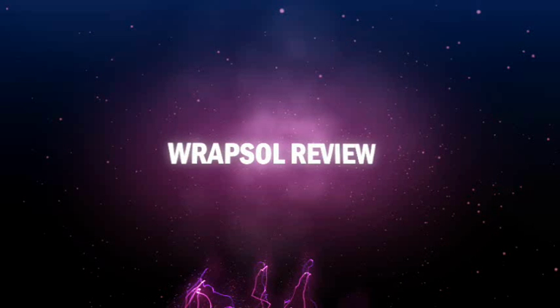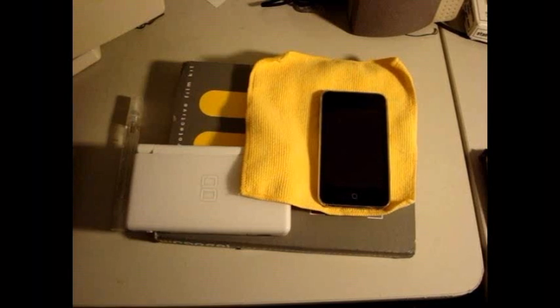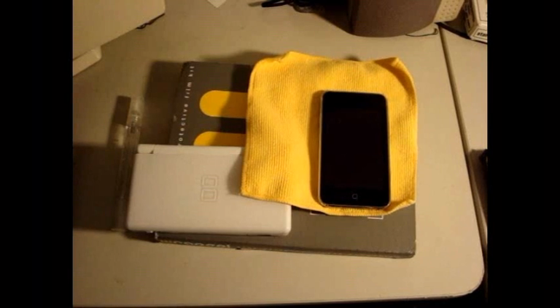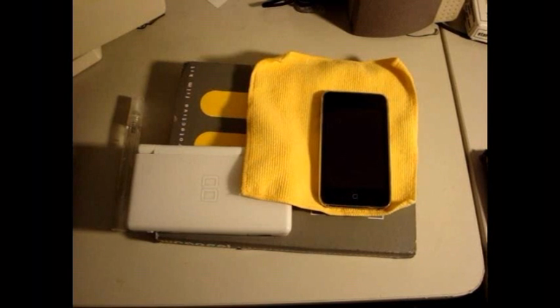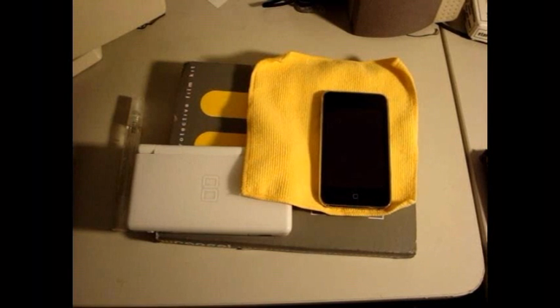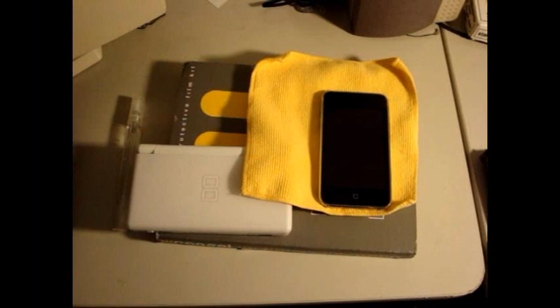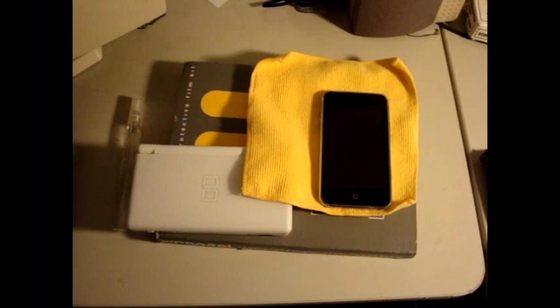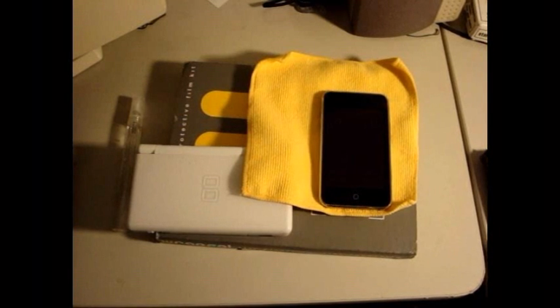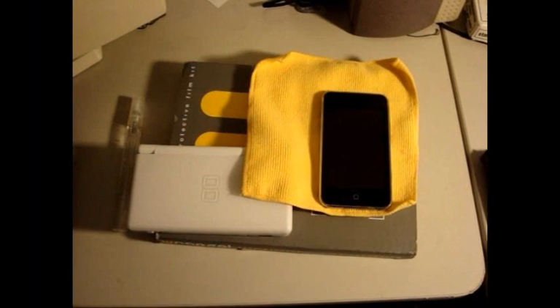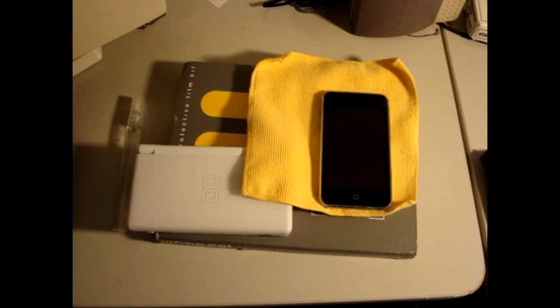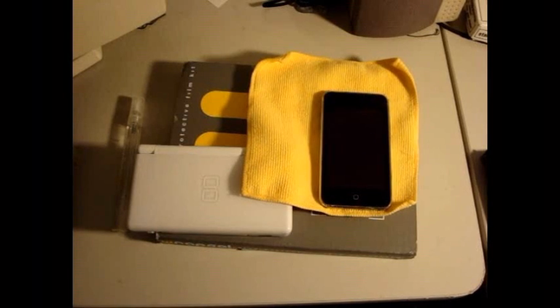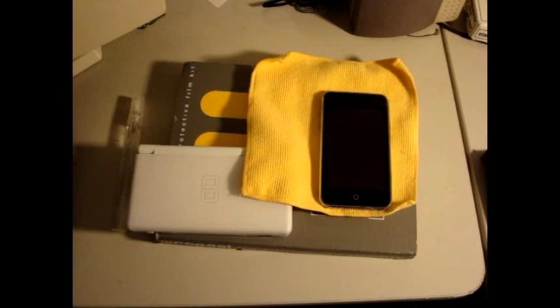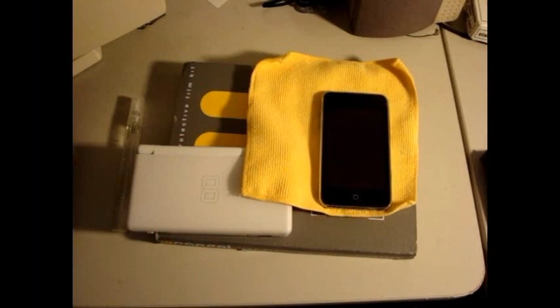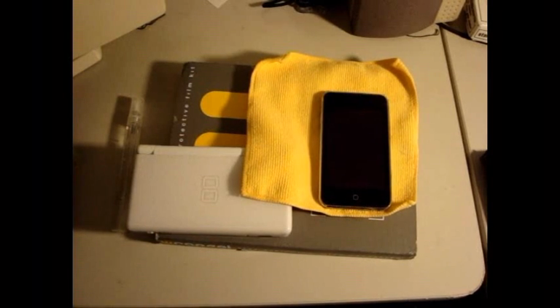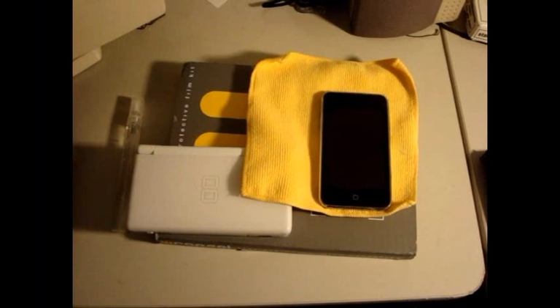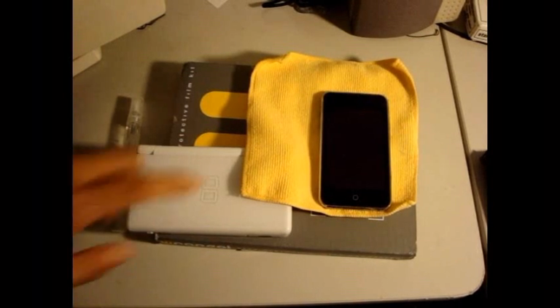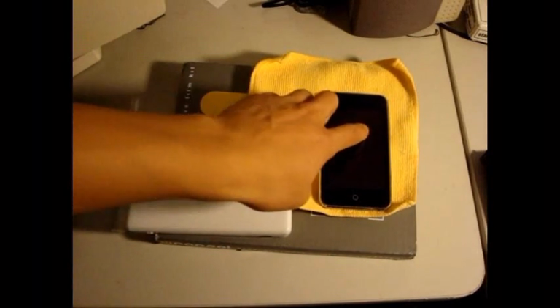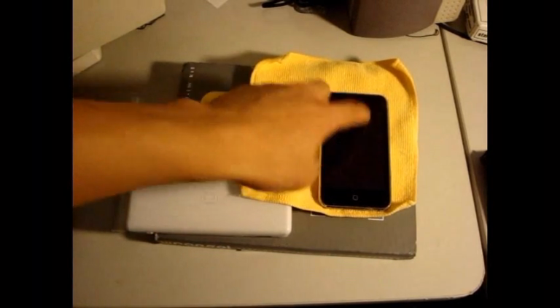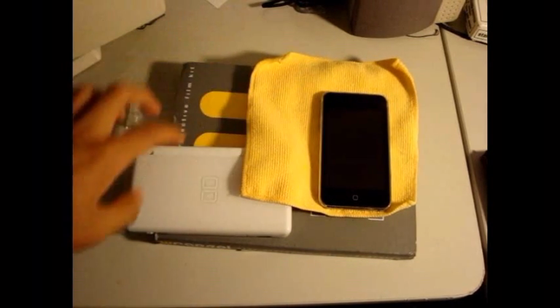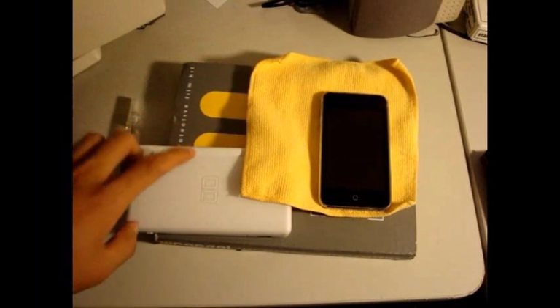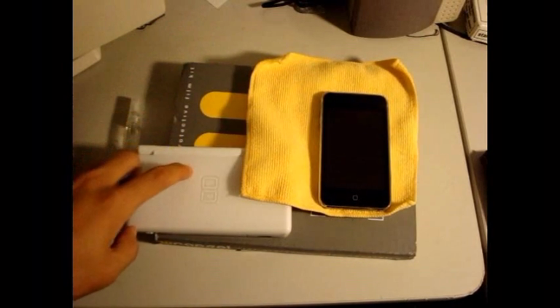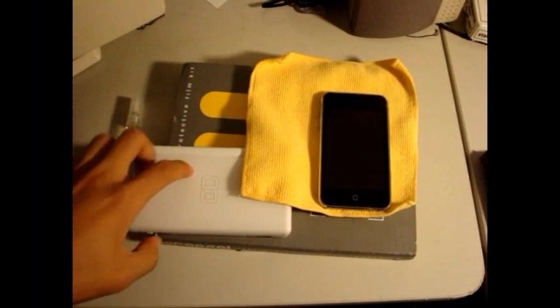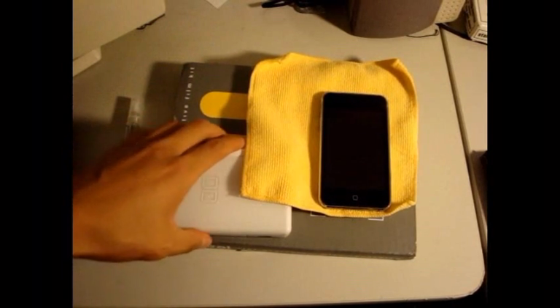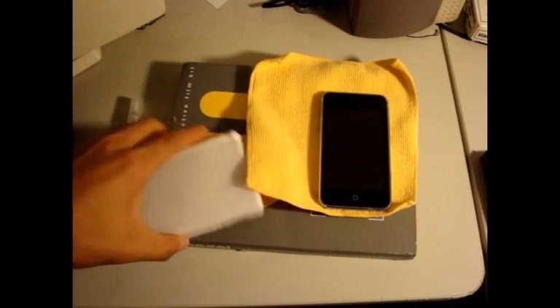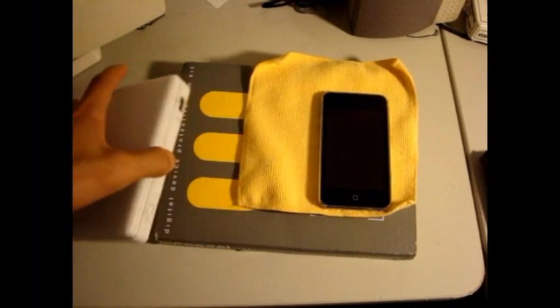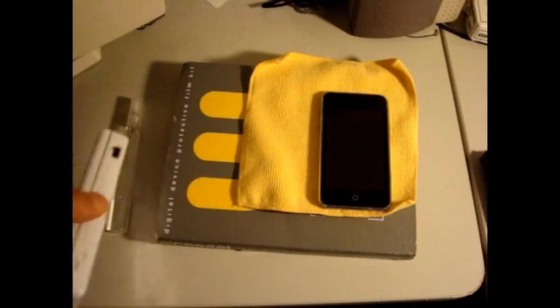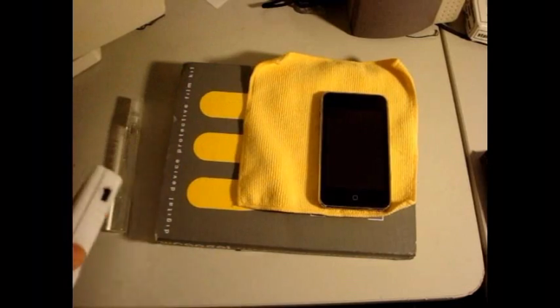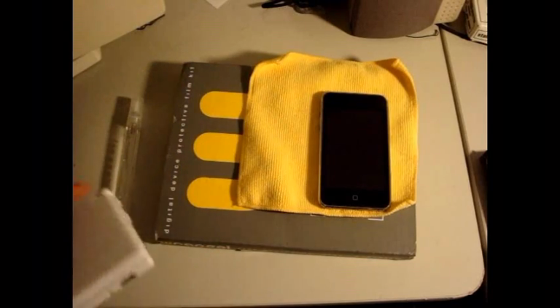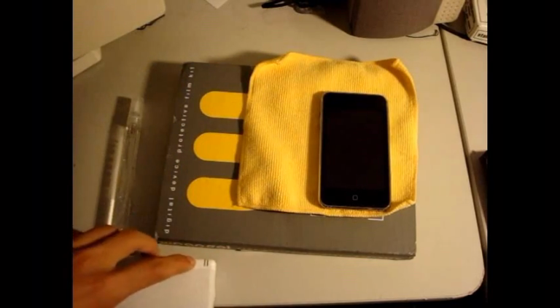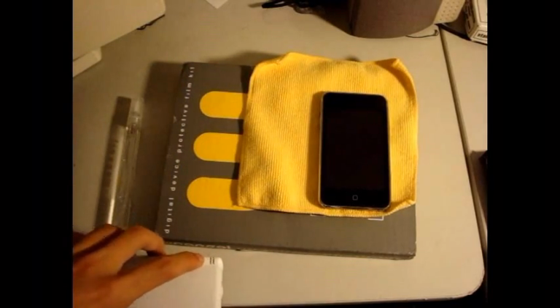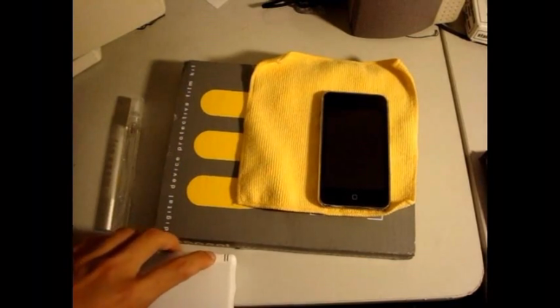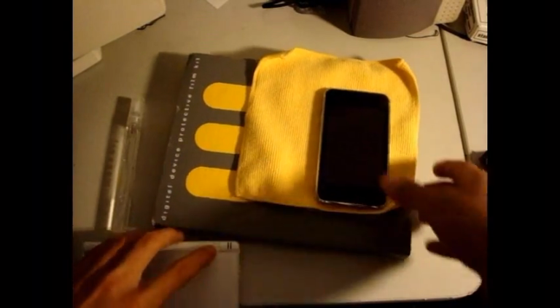Hey guys, today I'm going to review the Rapsol protection for the iPod Touch 2G and the DS Lite. So let's start off with what is included with both packages.